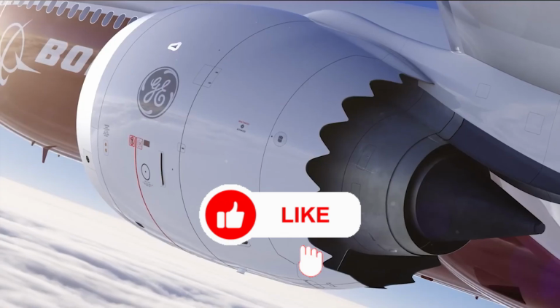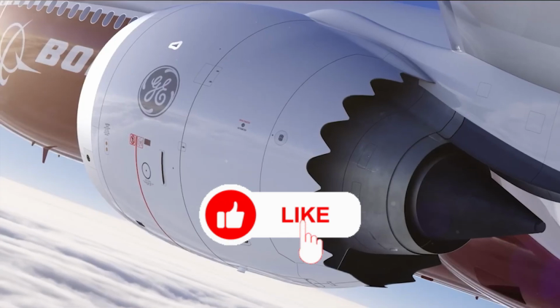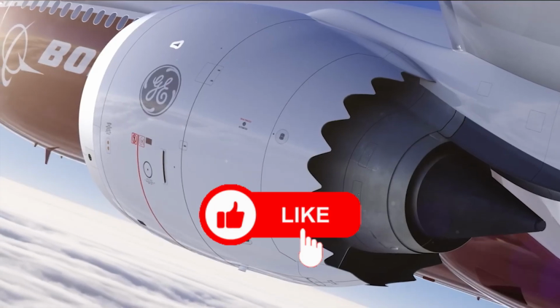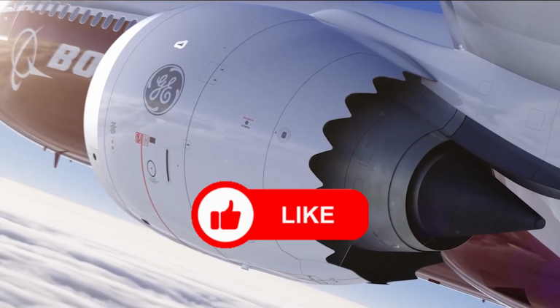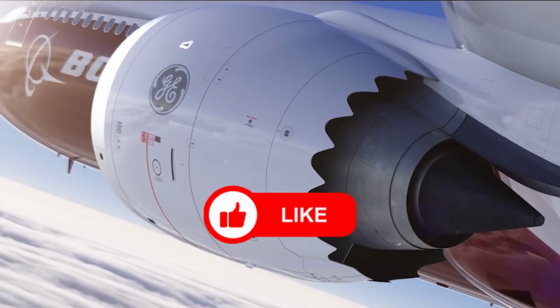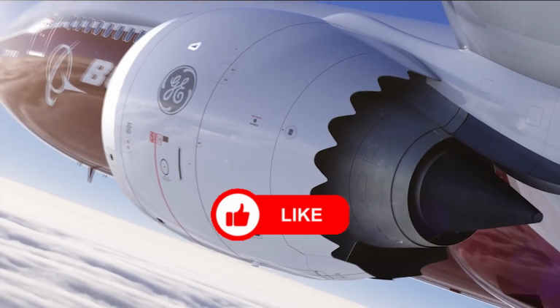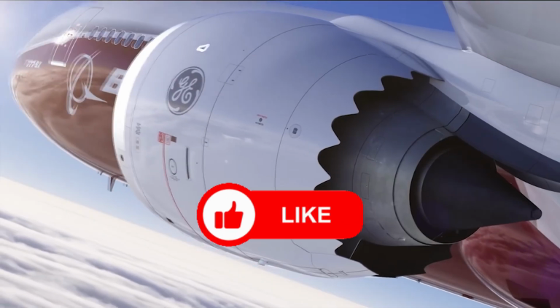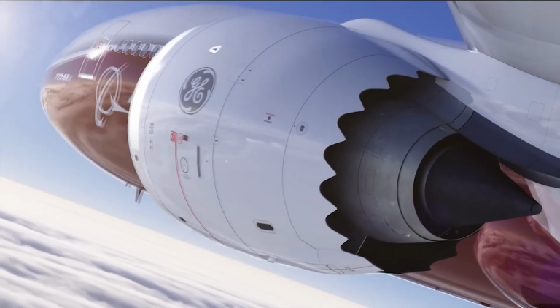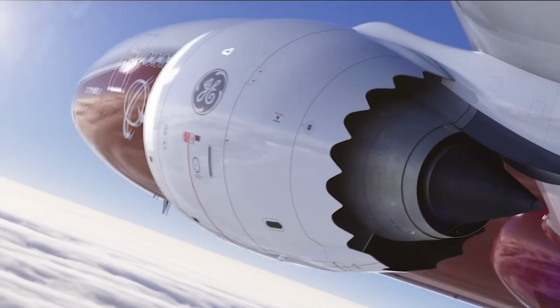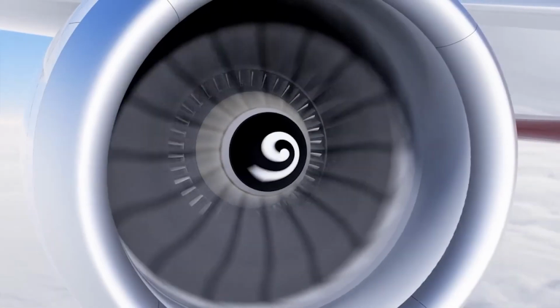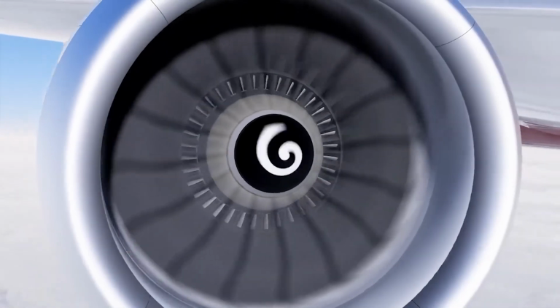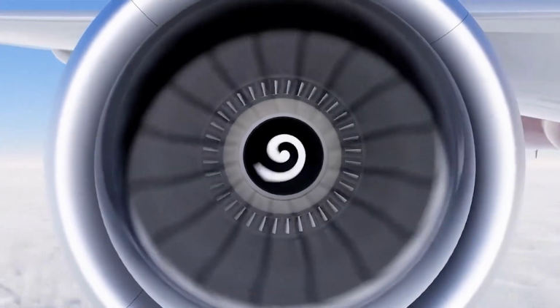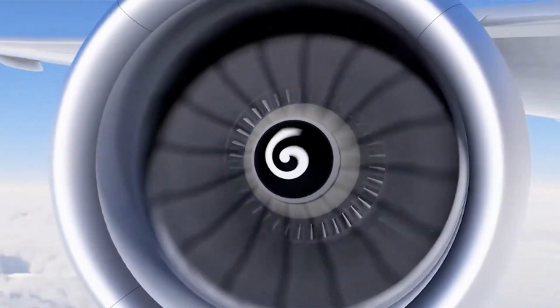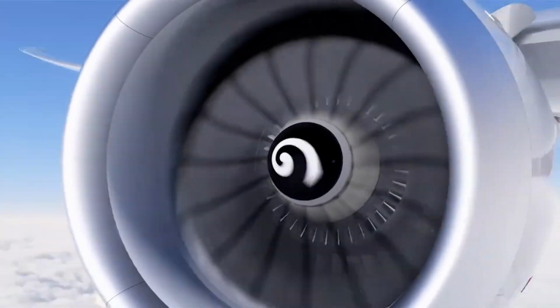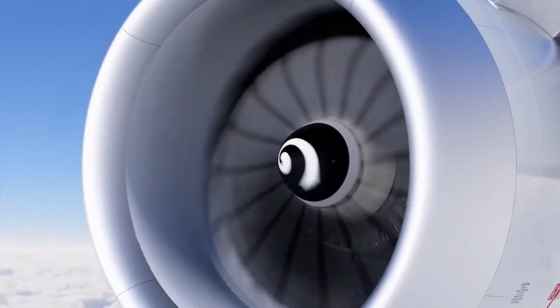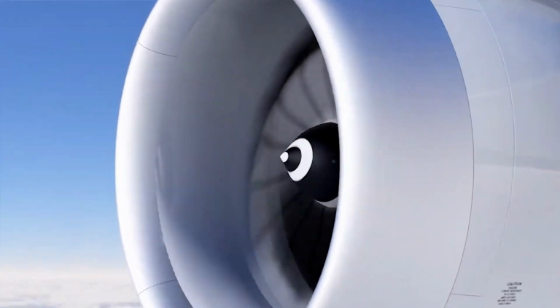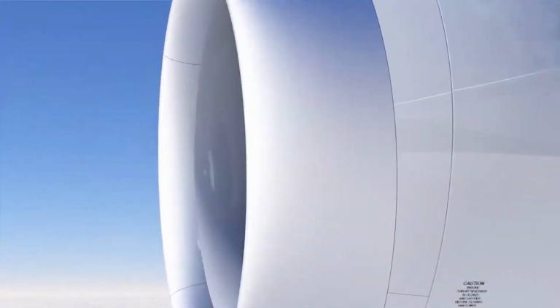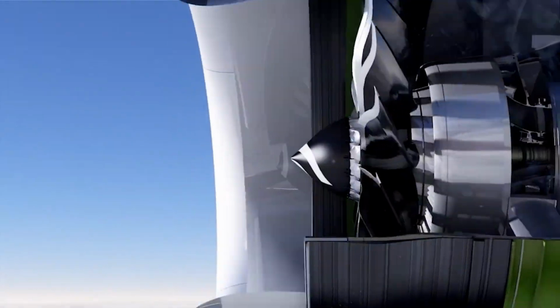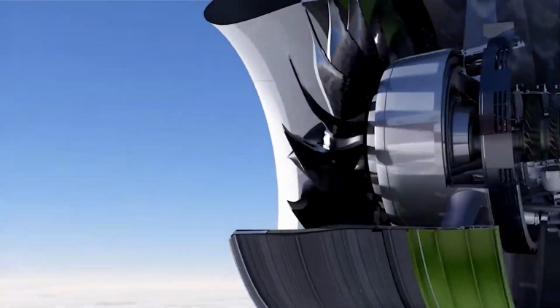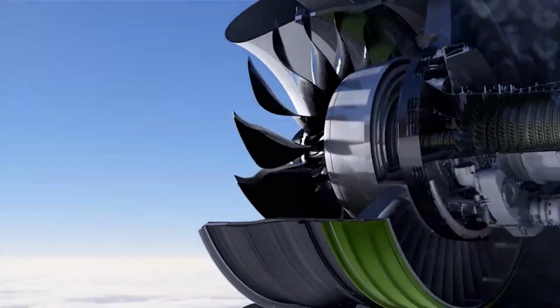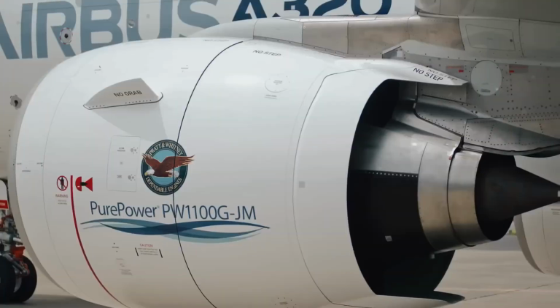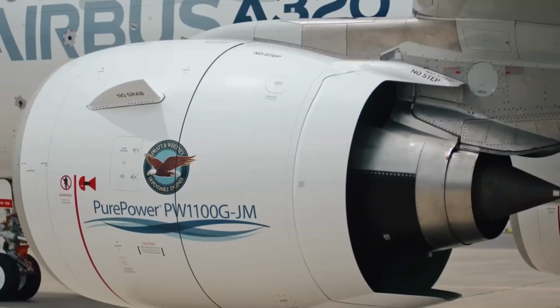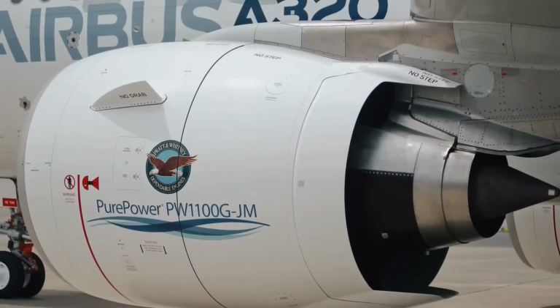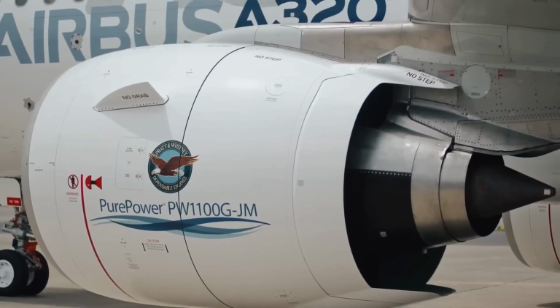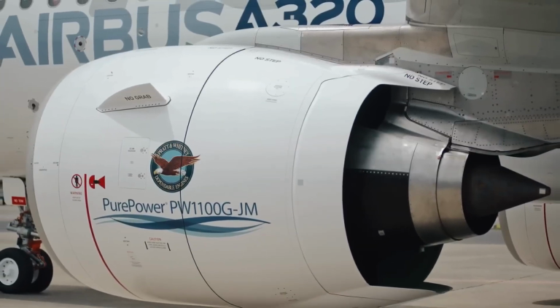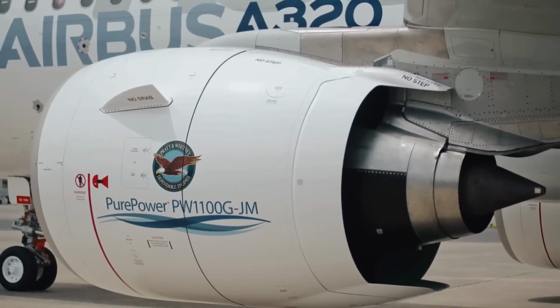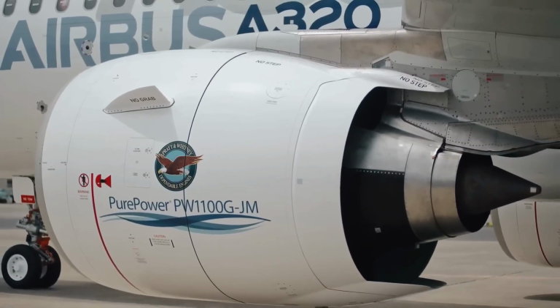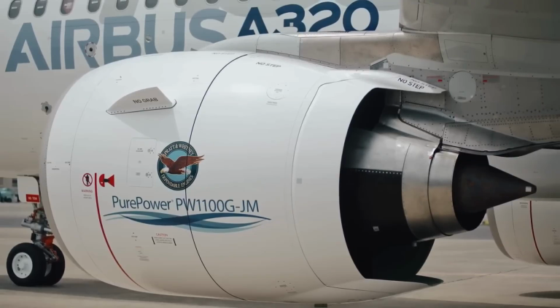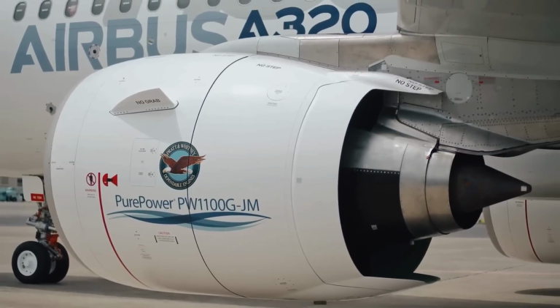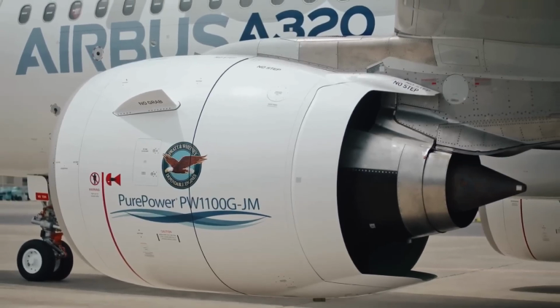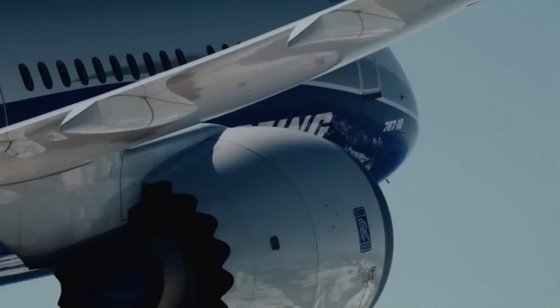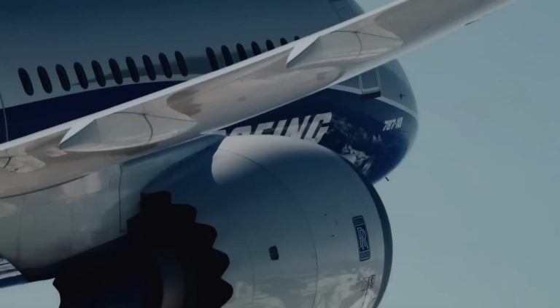As for engines, Boeing is looking at next-generation, ultra-efficient options. Current frontrunners include the Pratt & Whitney PW-1000G series and top-tier engines under development by Rolls-Royce. These engines are targeting 15% to 20% lower fuel consumption.